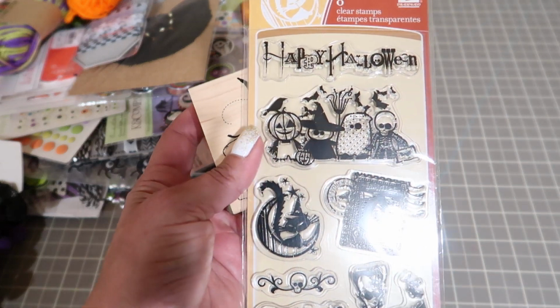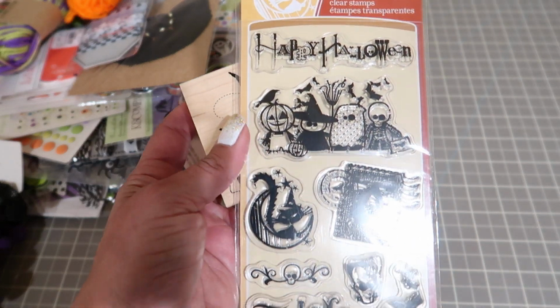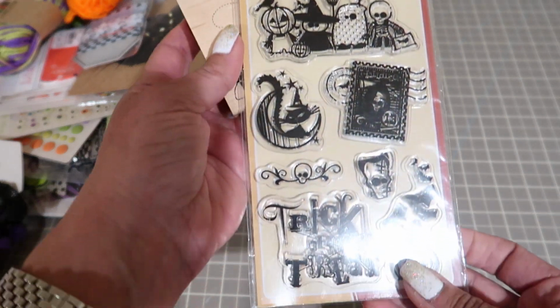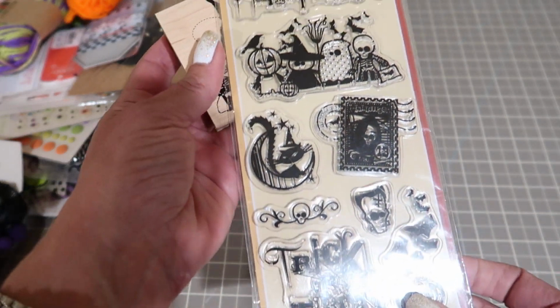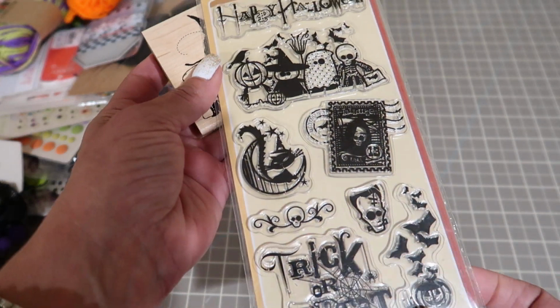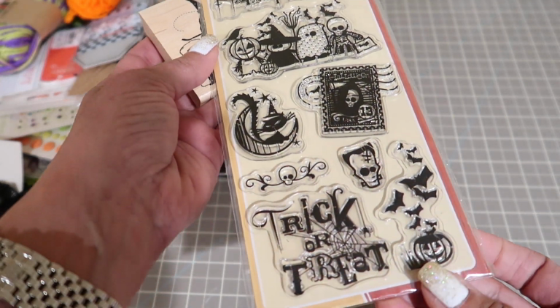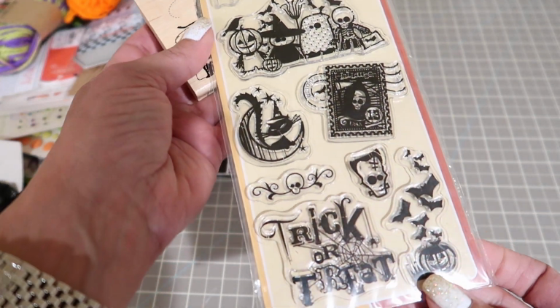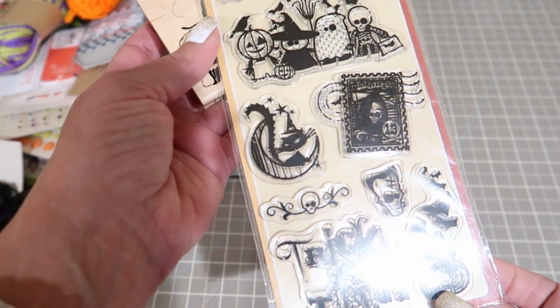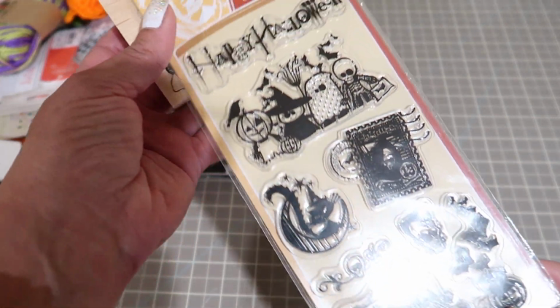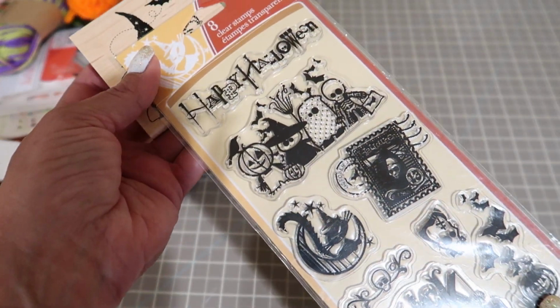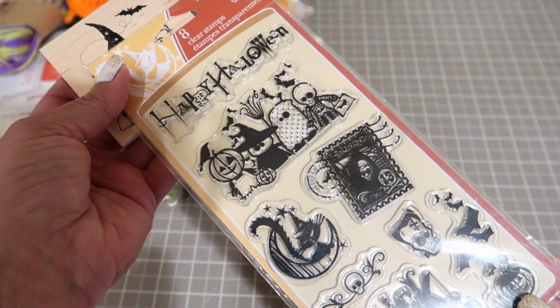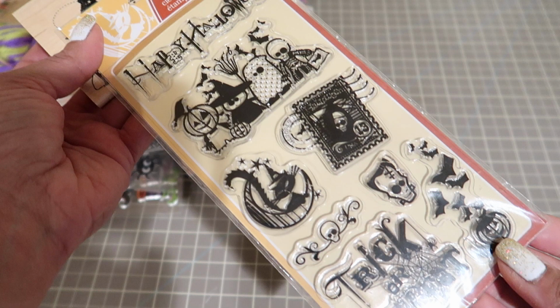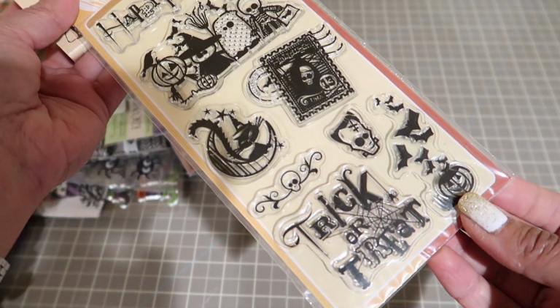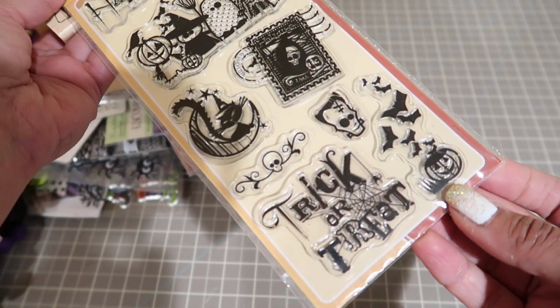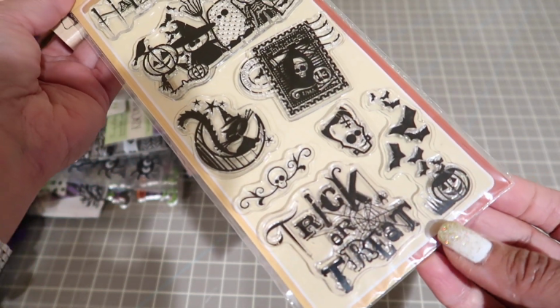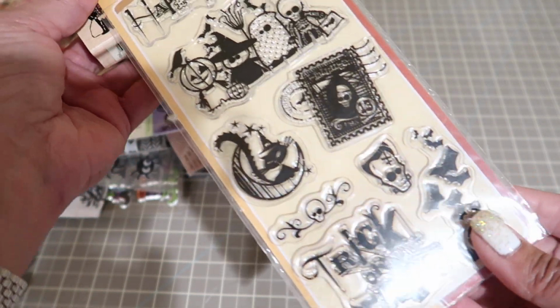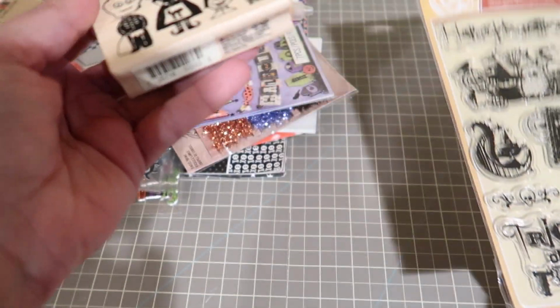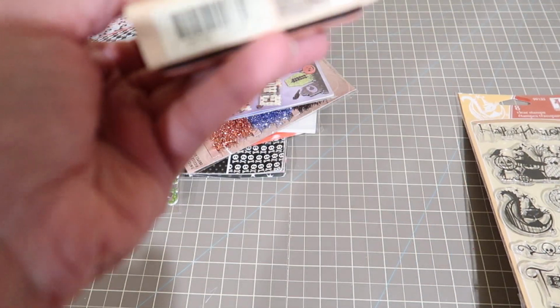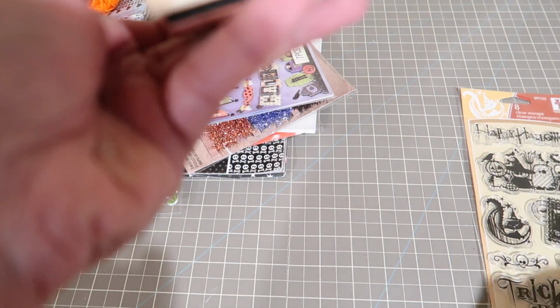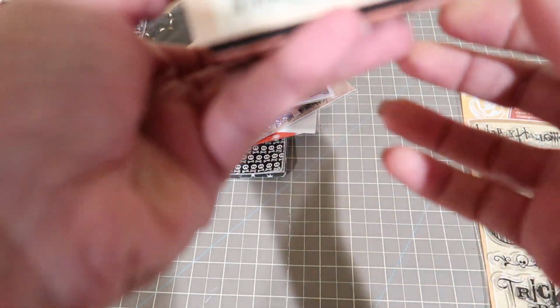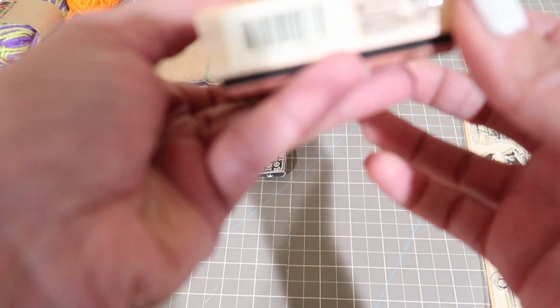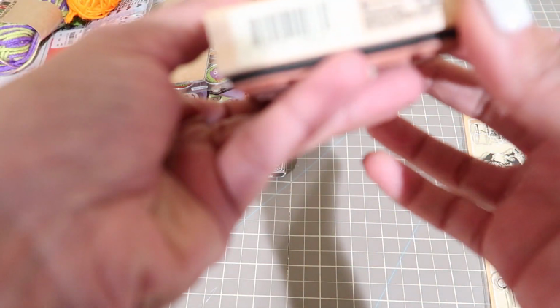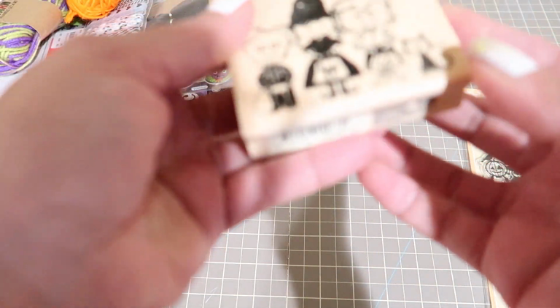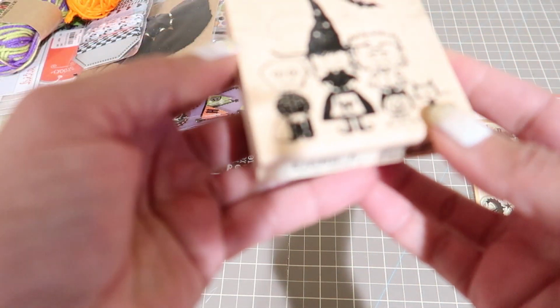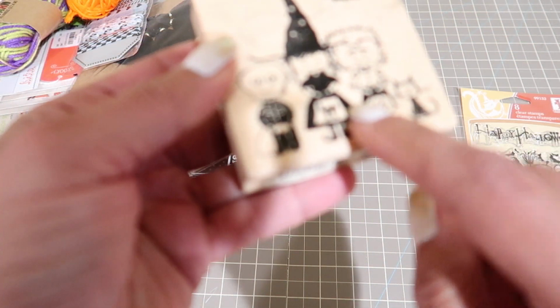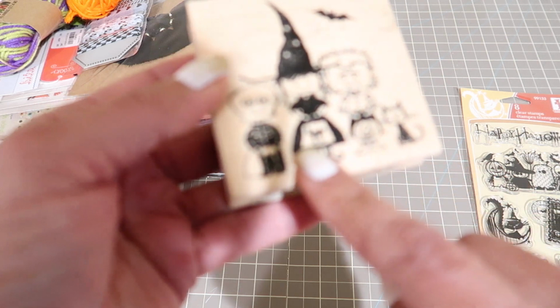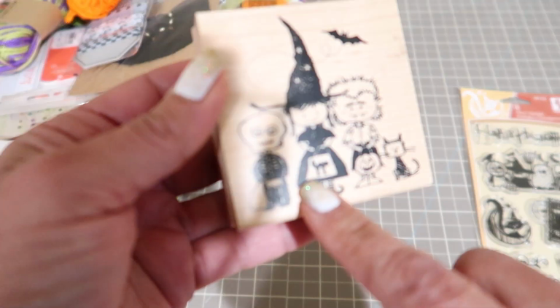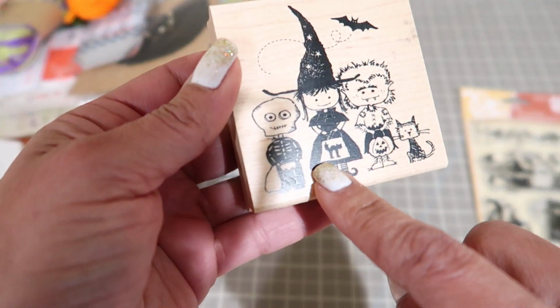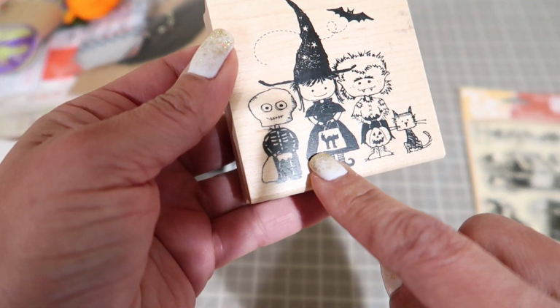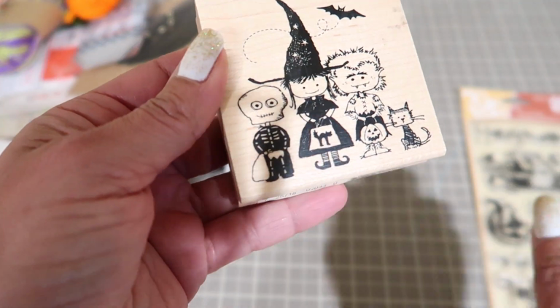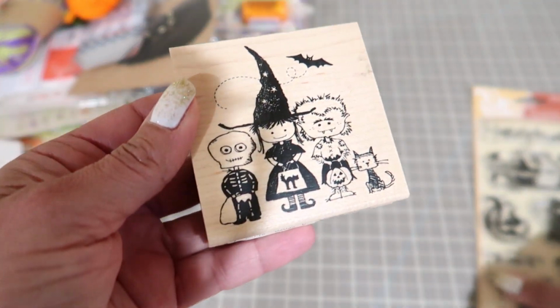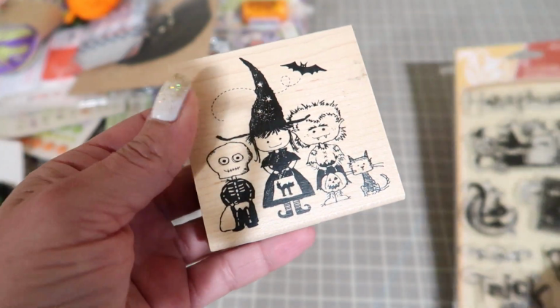This is an Inka Dinkadoo stamp set. They're just clear stamps. And then this is the same company but a rubber stamp. Super cute.